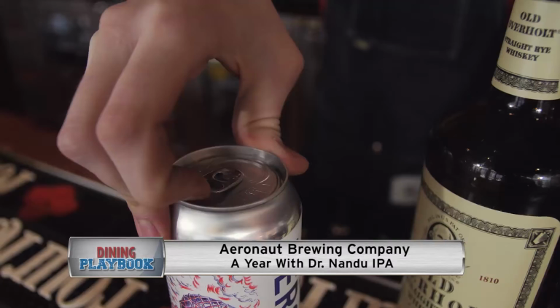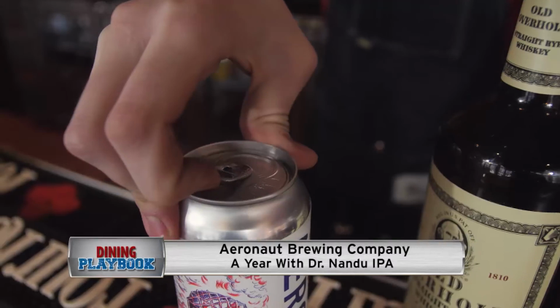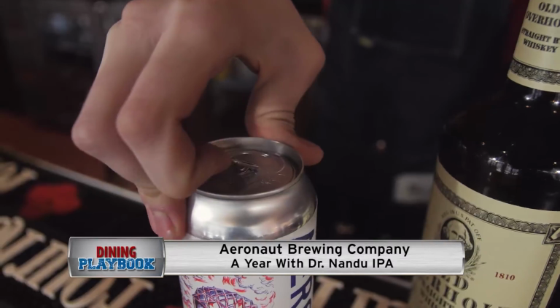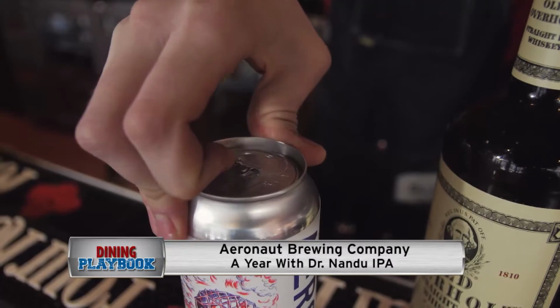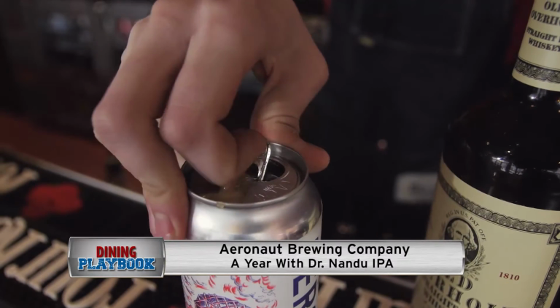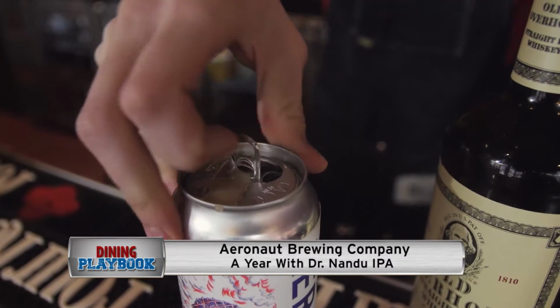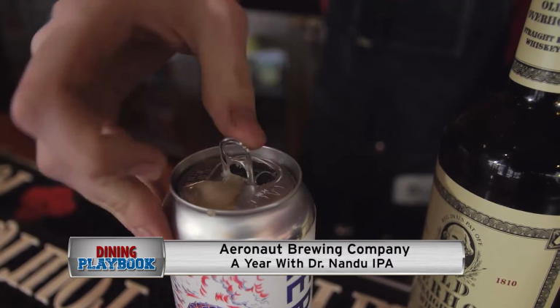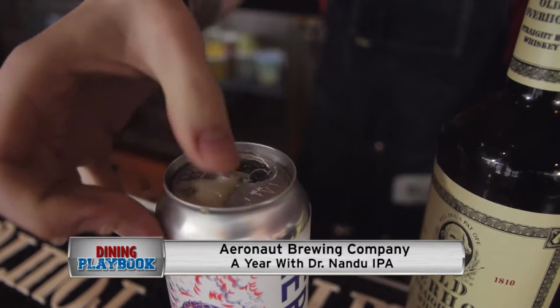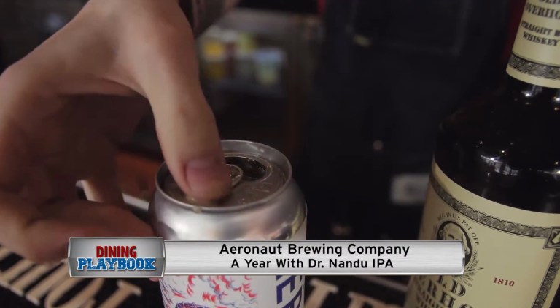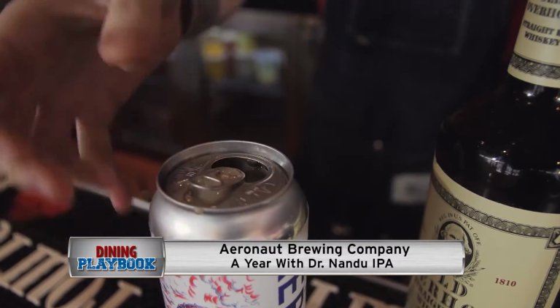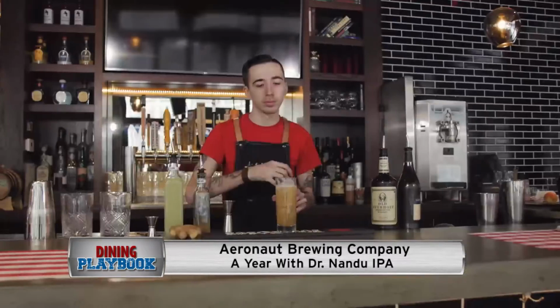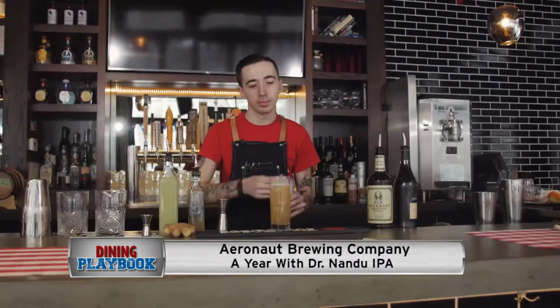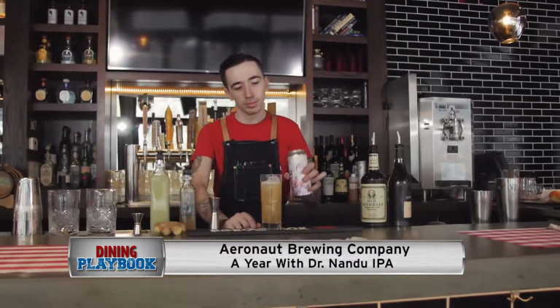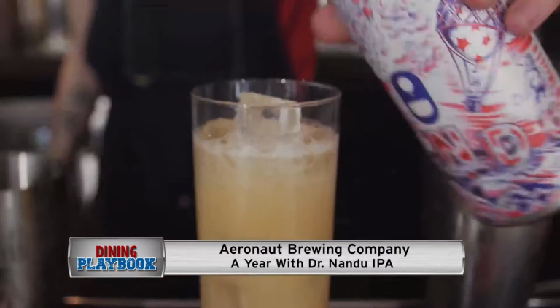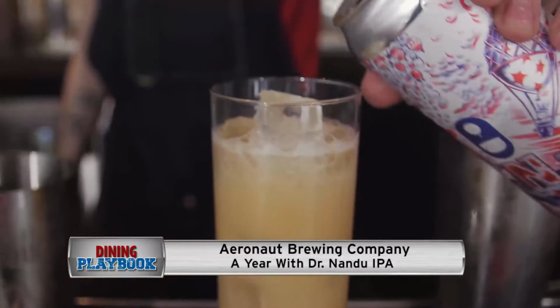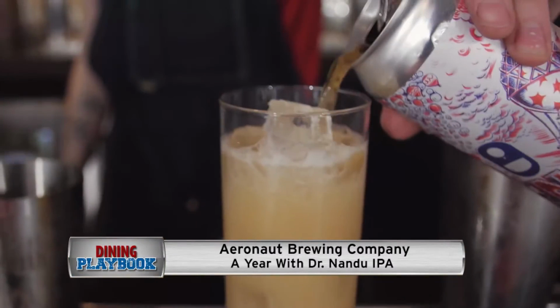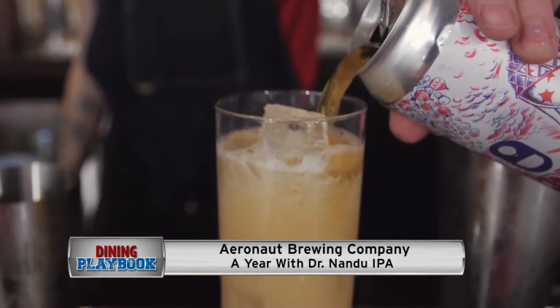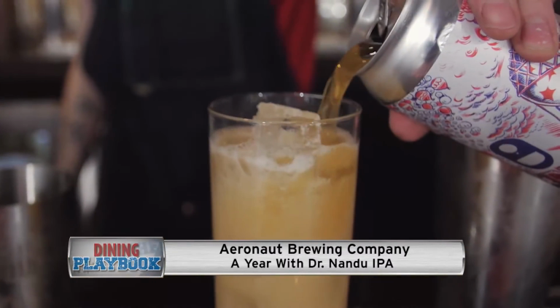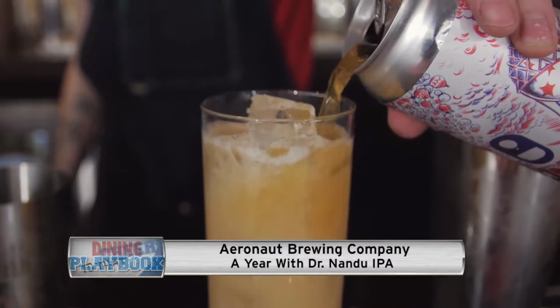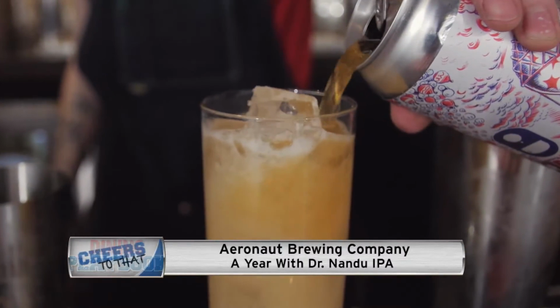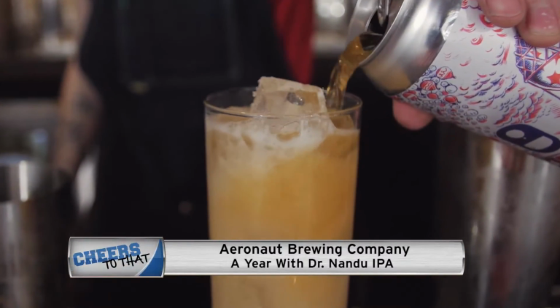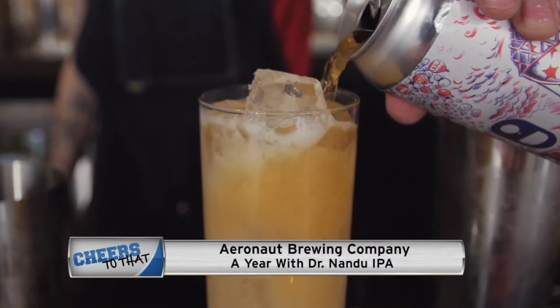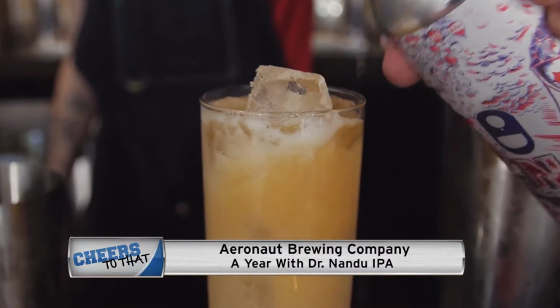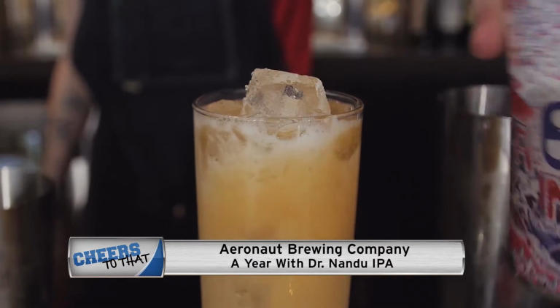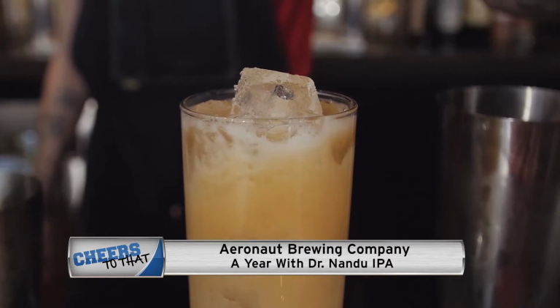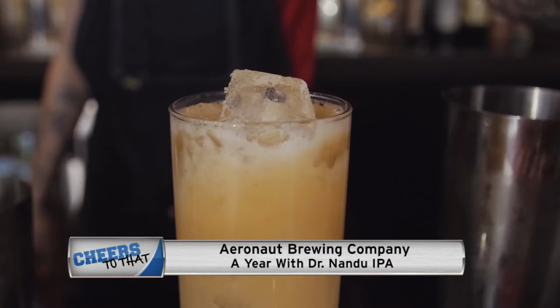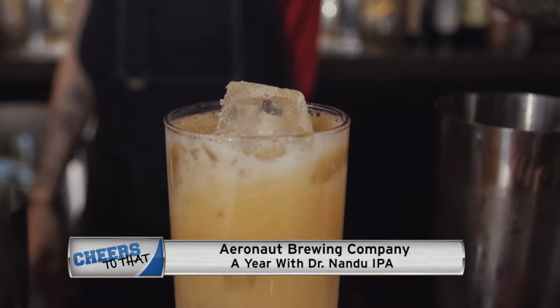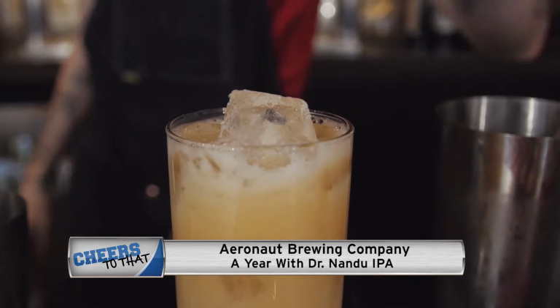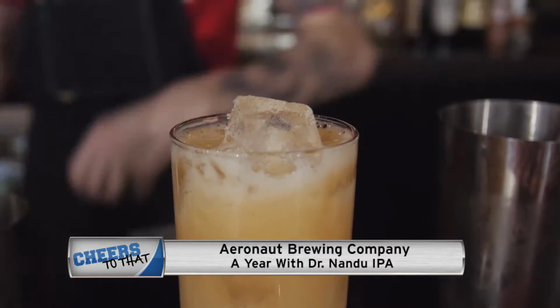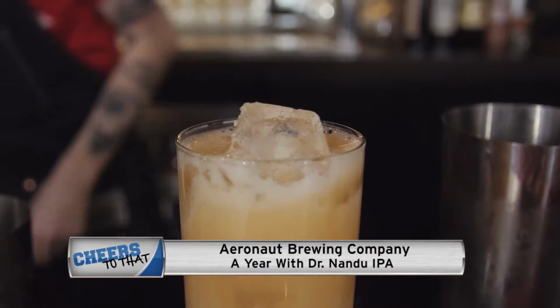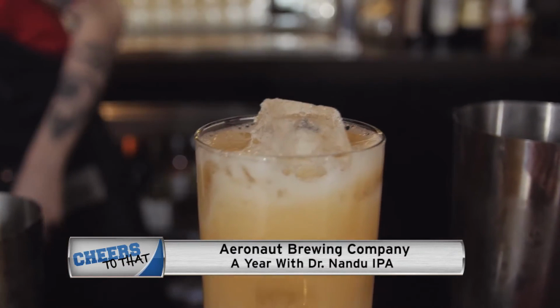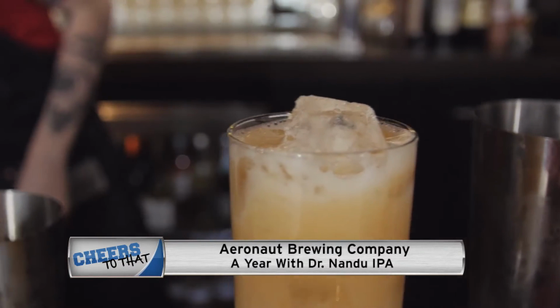Shake it up. Top with a hoppy IPA. Currently we're using the Aeronaut Year with Dr. Nandu. It's a really hoppy IPA. Also, it's local — they're right down the street.